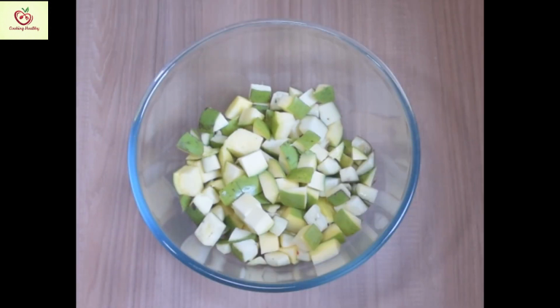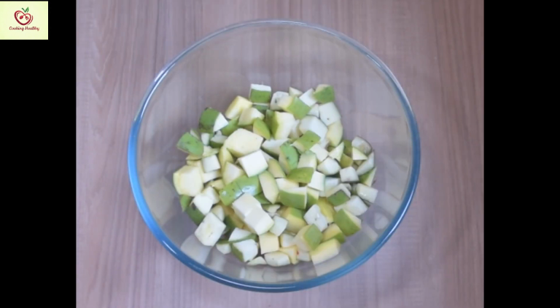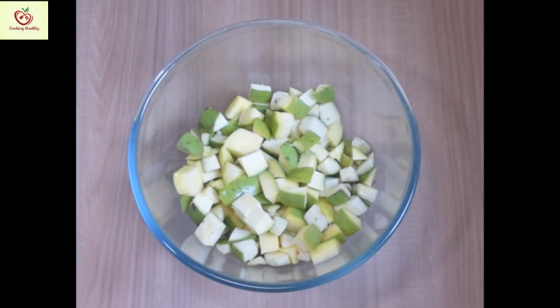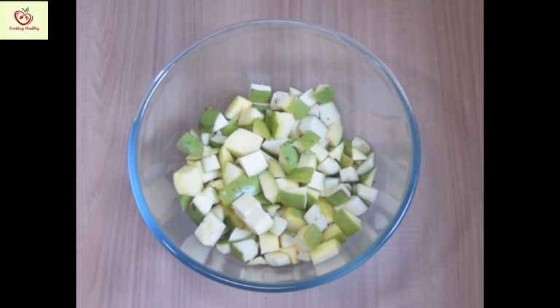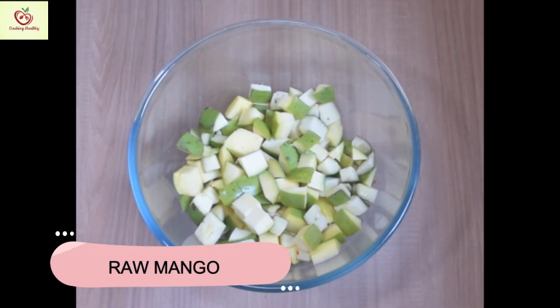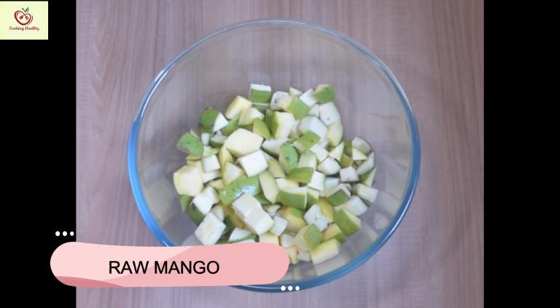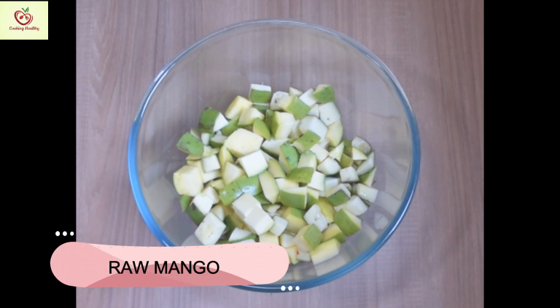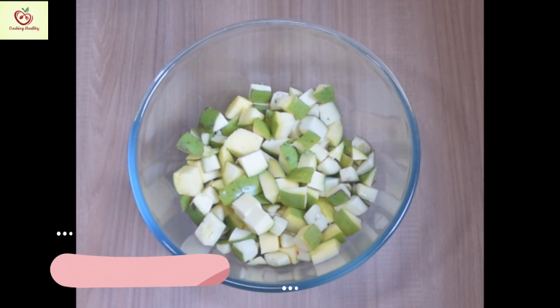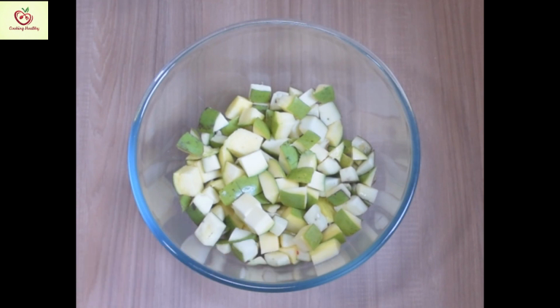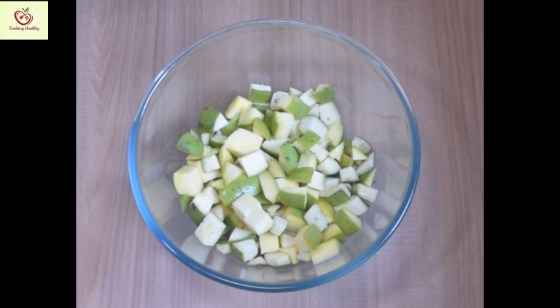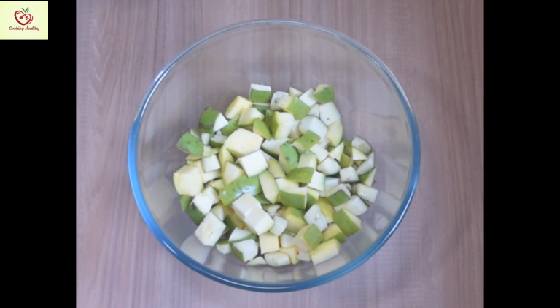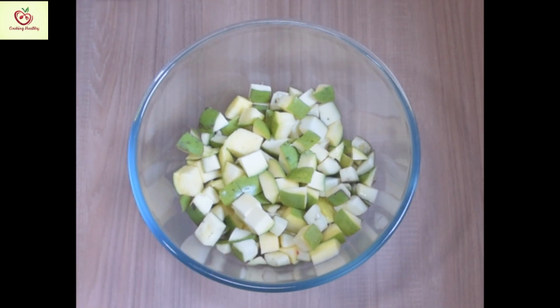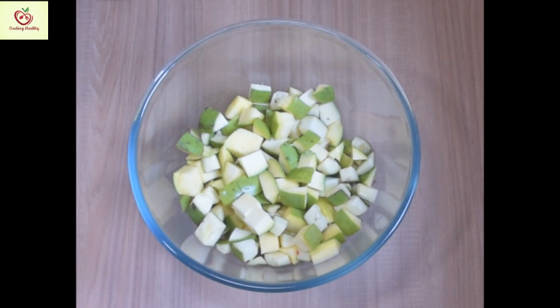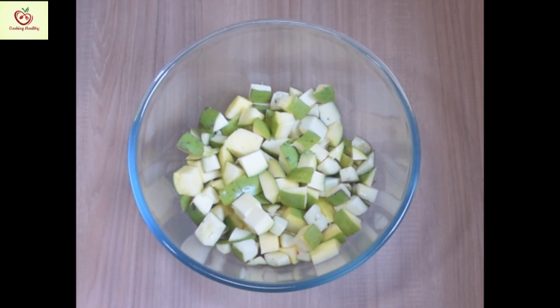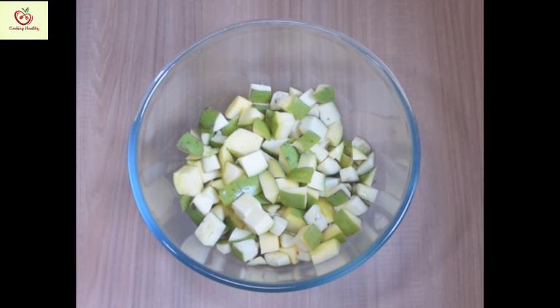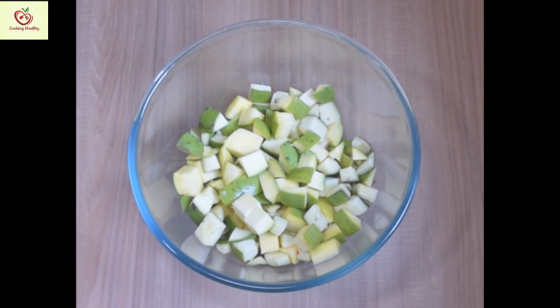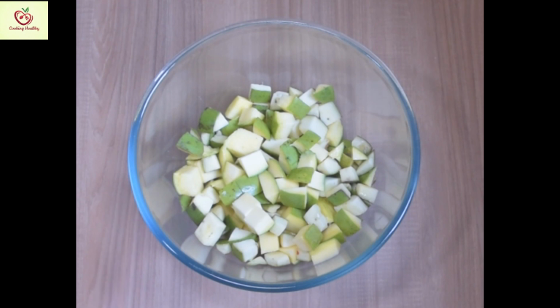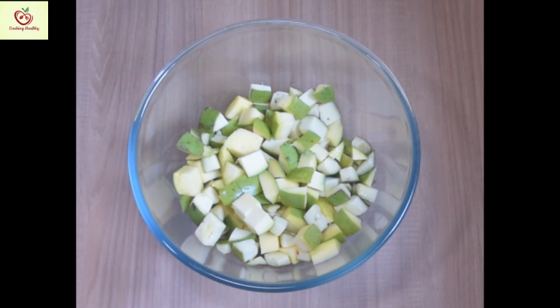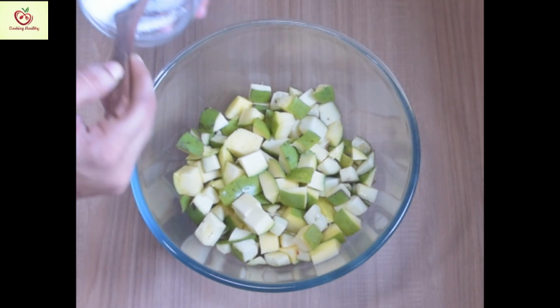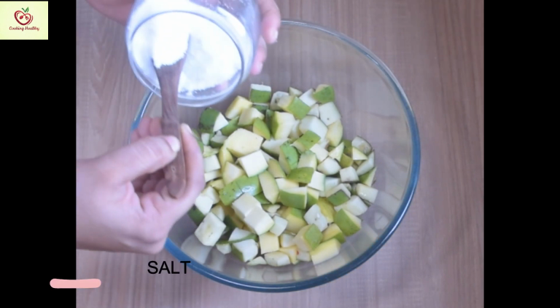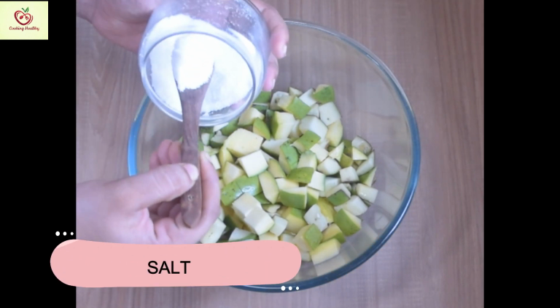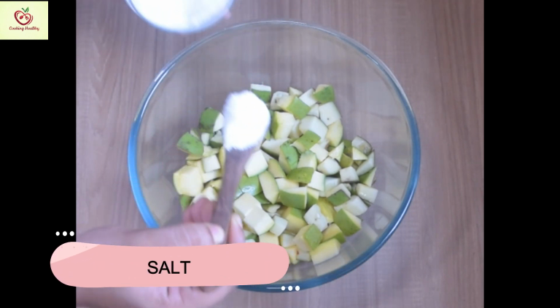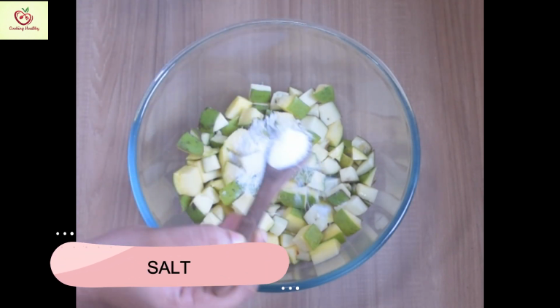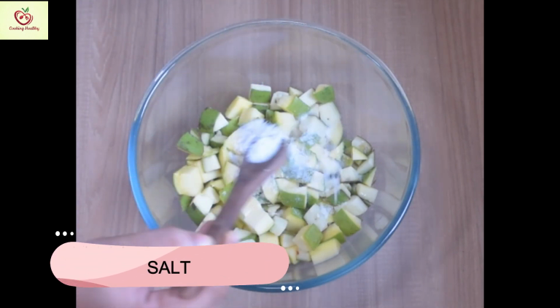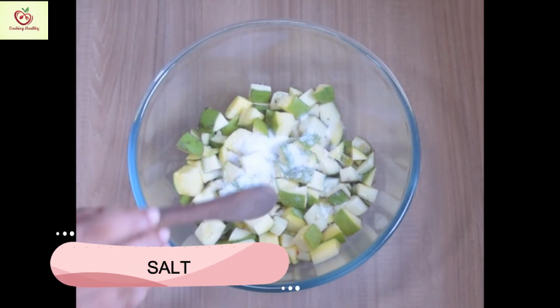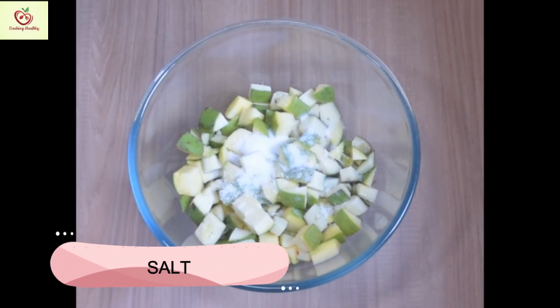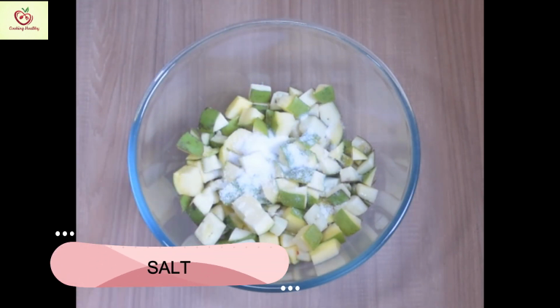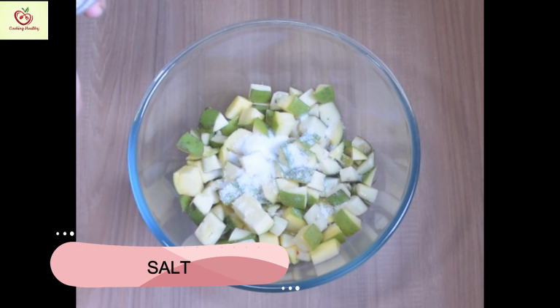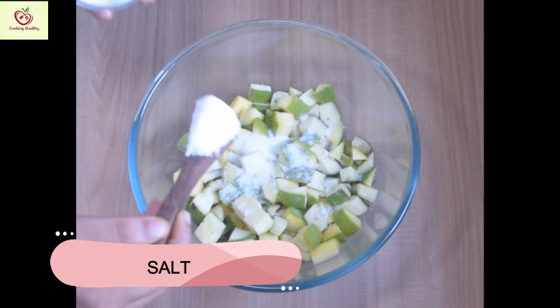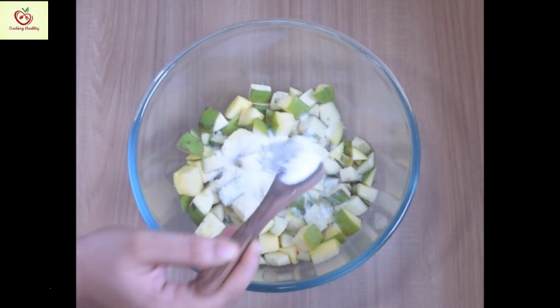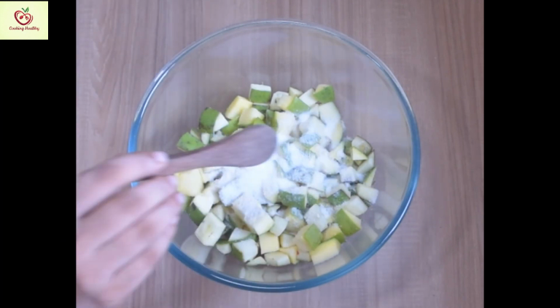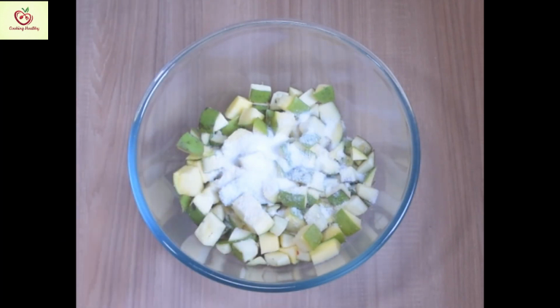At first, I have taken about 2 raw mangoes. You need to measure this in 8 cups, so I have taken about 8 cups of raw mango. To this, I am adding about 1 cup of salt.